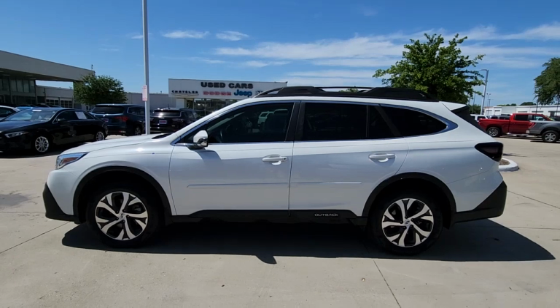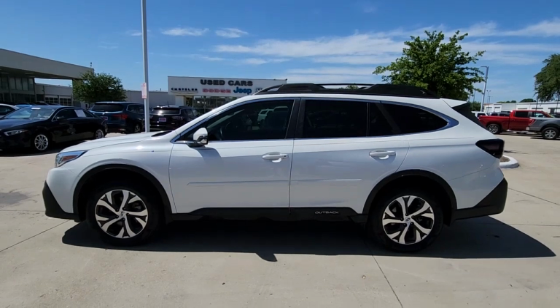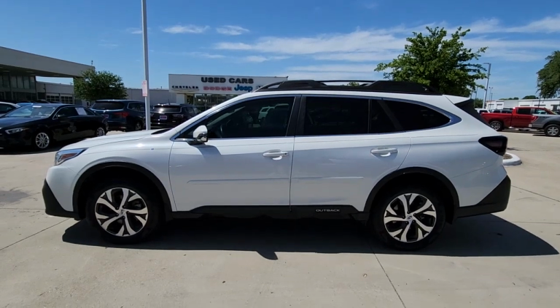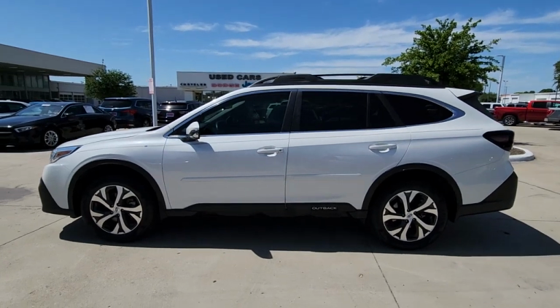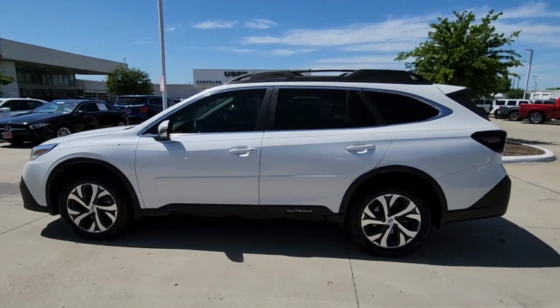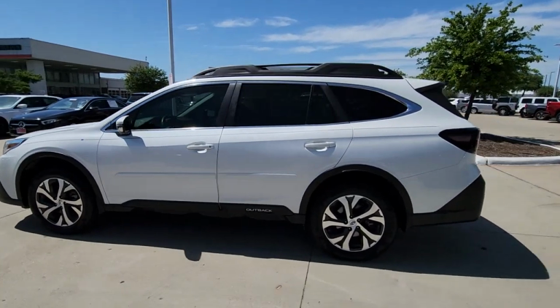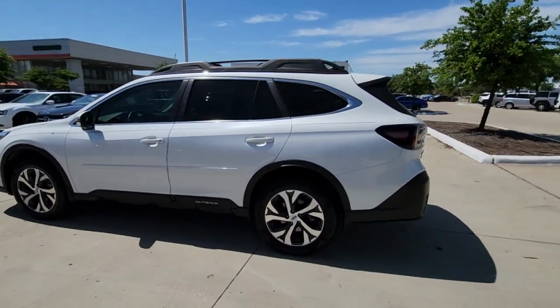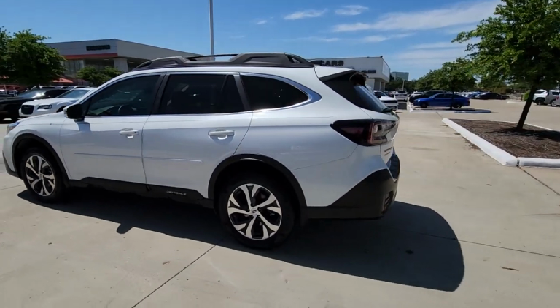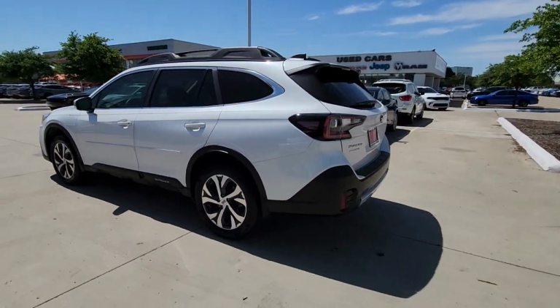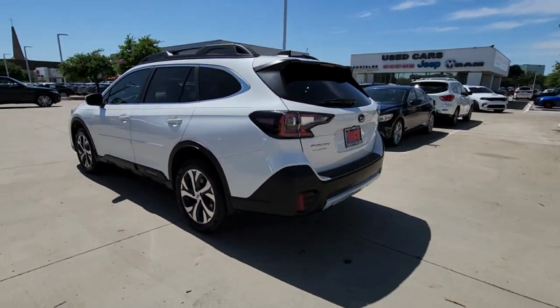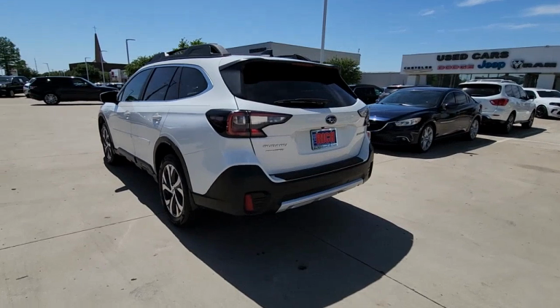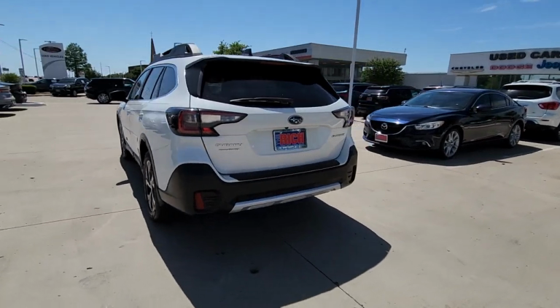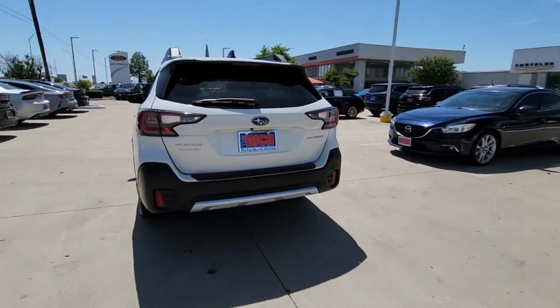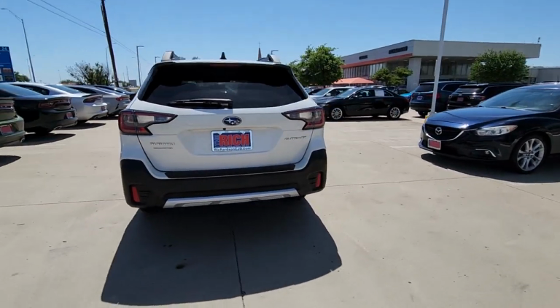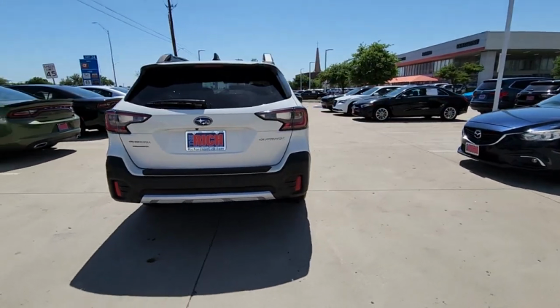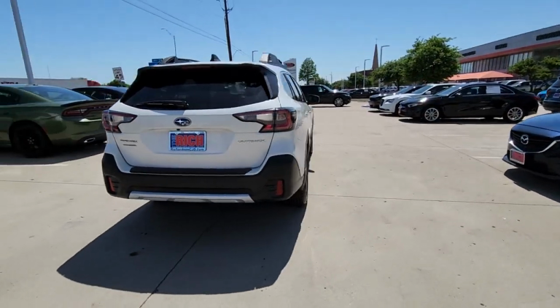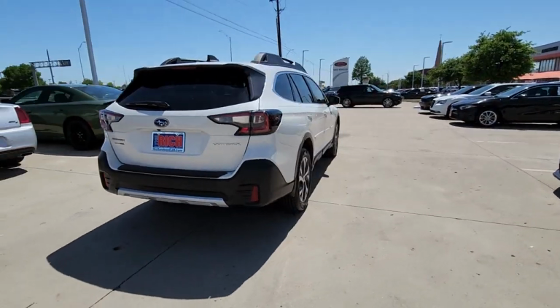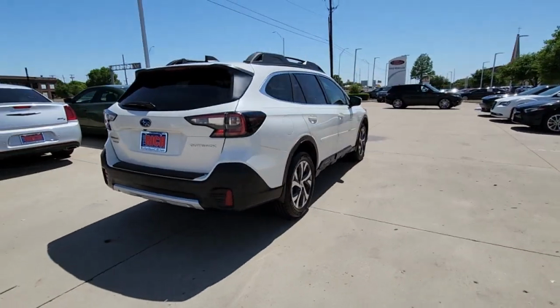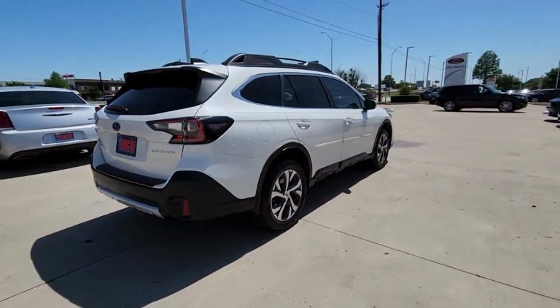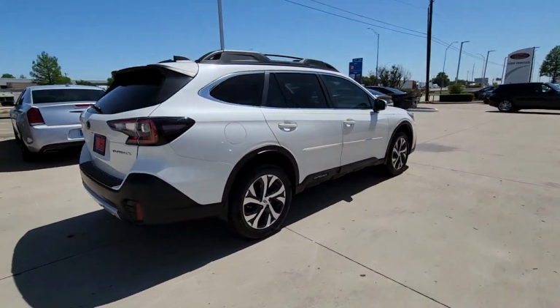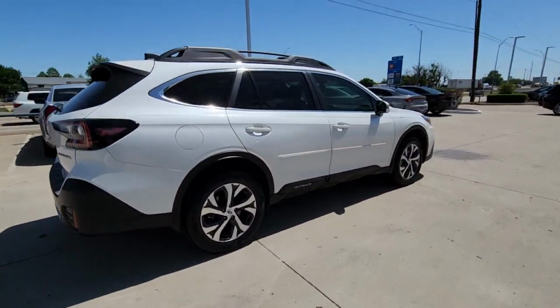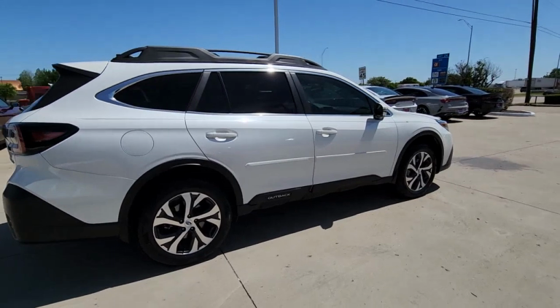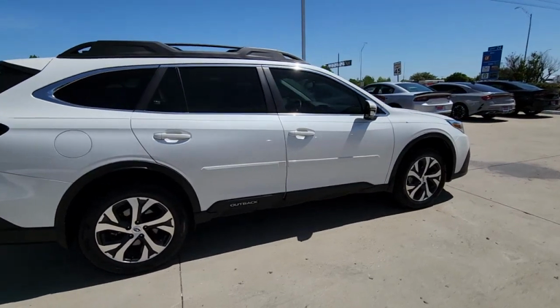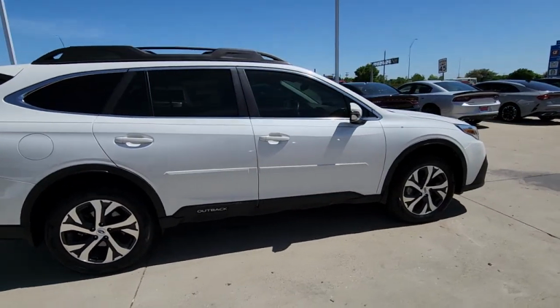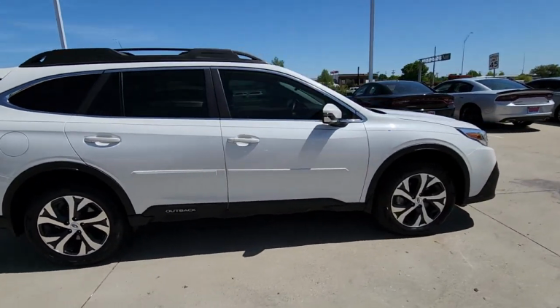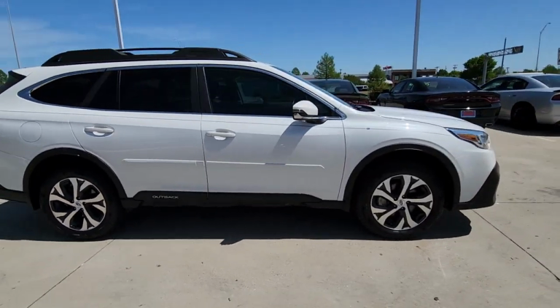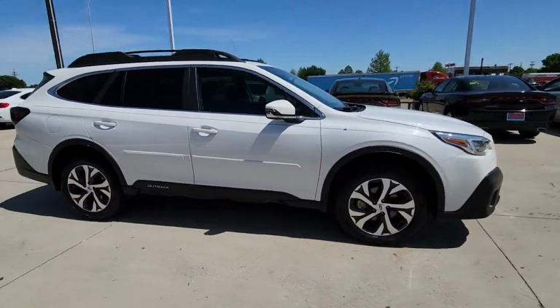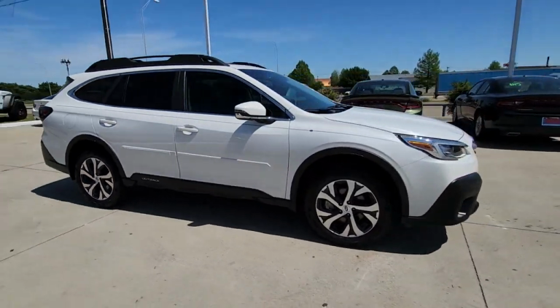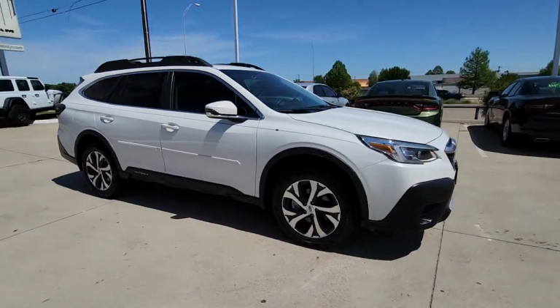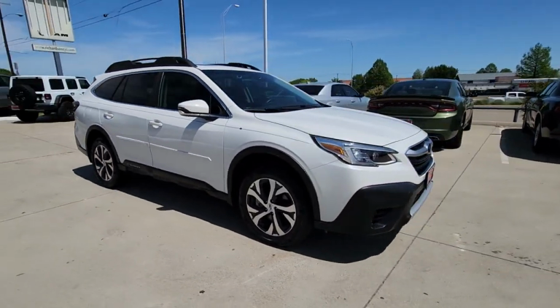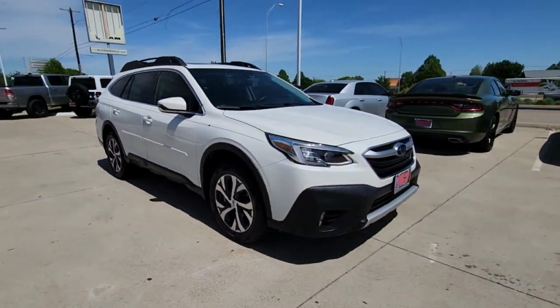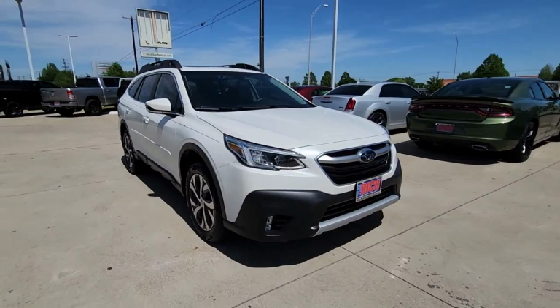Enjoy the view of this 2021 Subaru Outback with less than 35,000 miles on it. Here's a sure-footed Outback that delivers versatility, comfort, and peace of mind. The sky's the limit on every adventure in this down-to-earth companion.